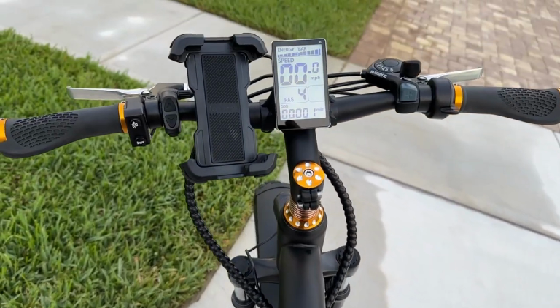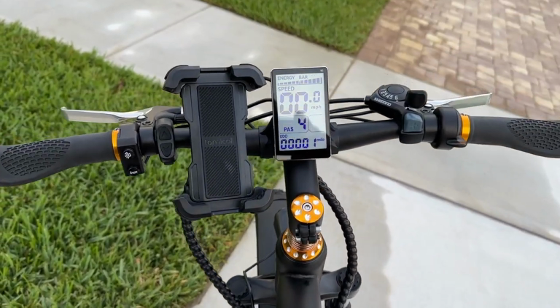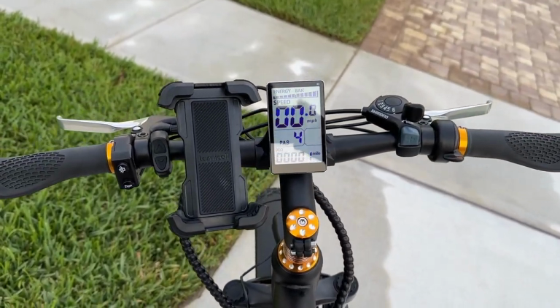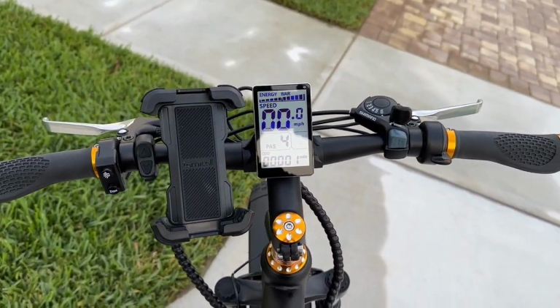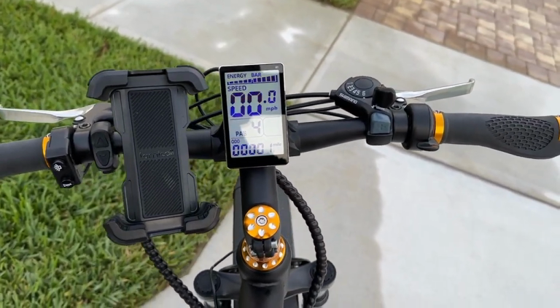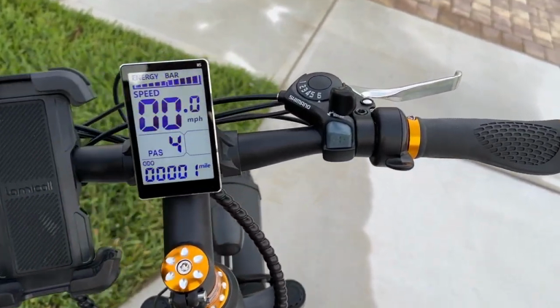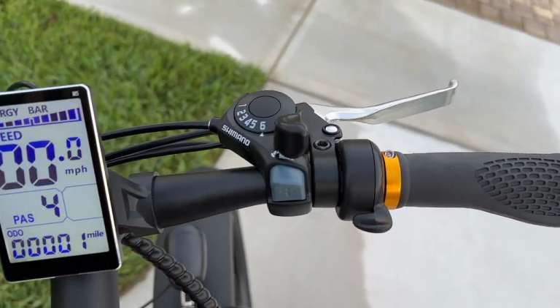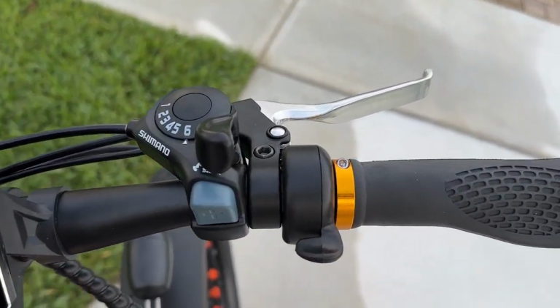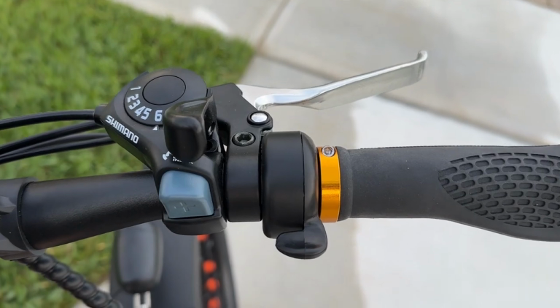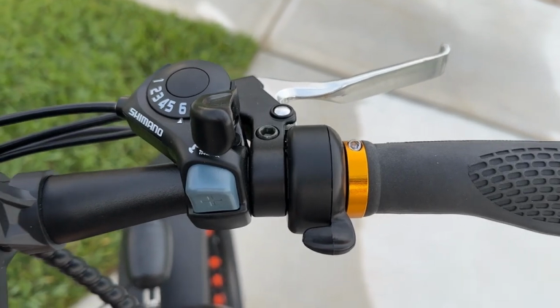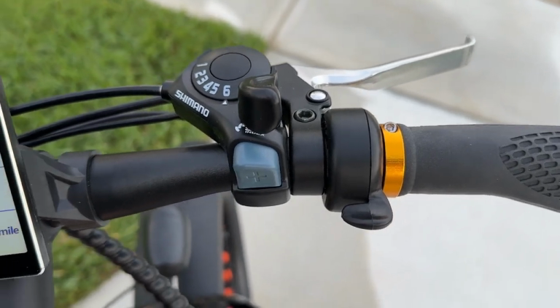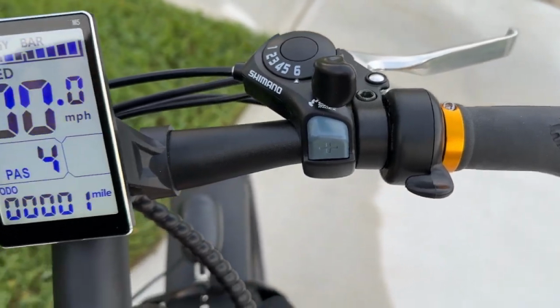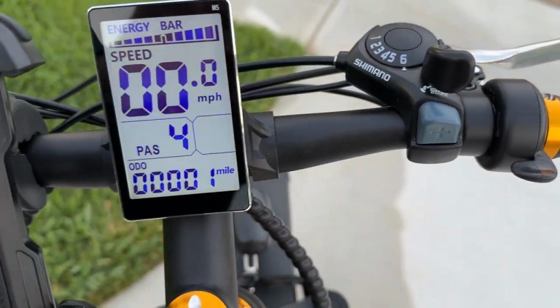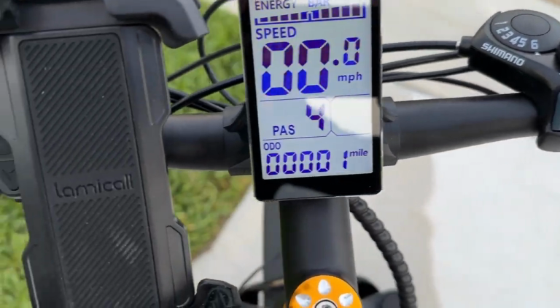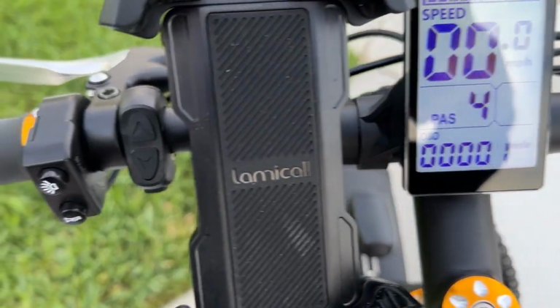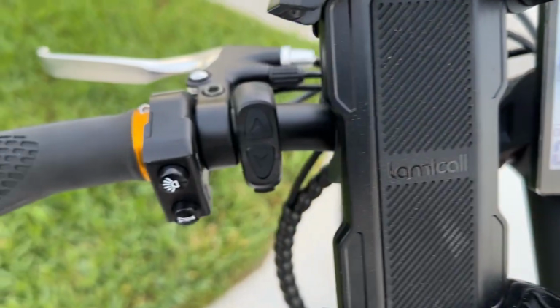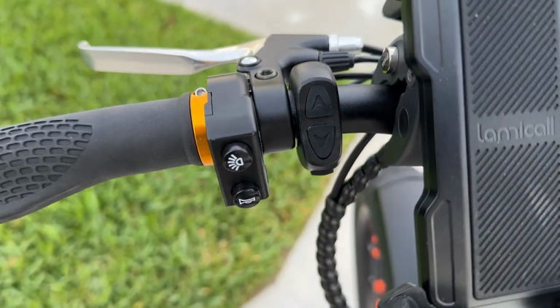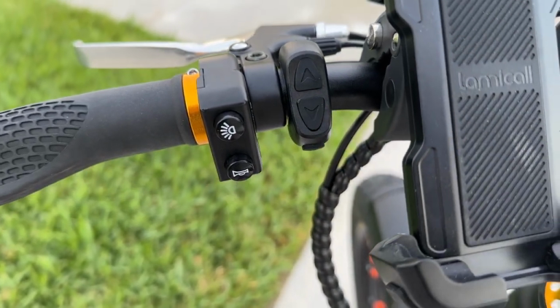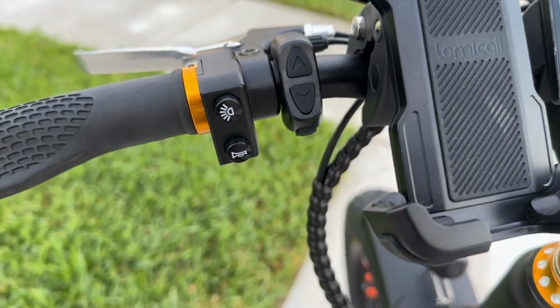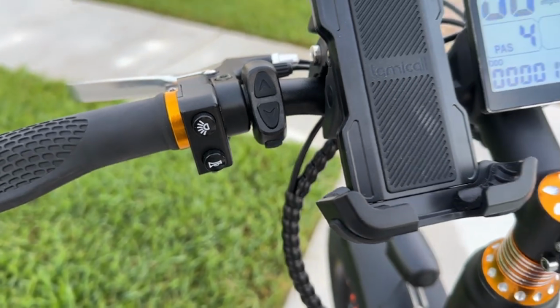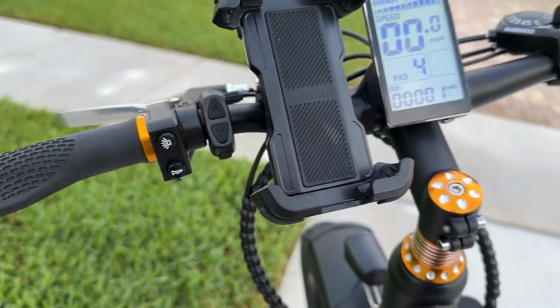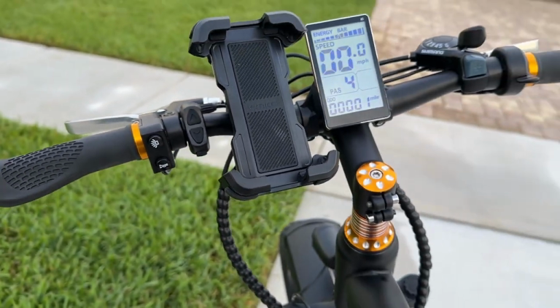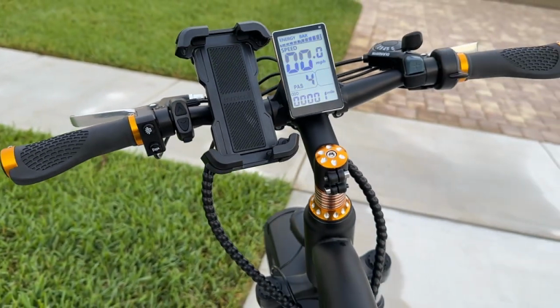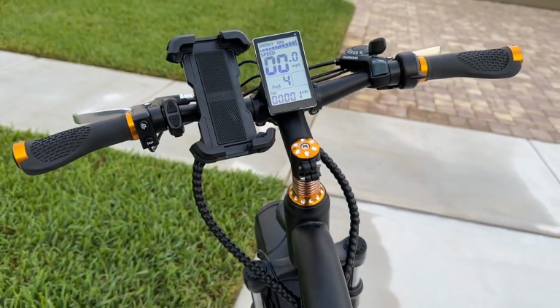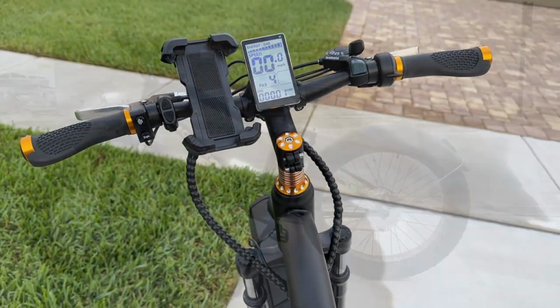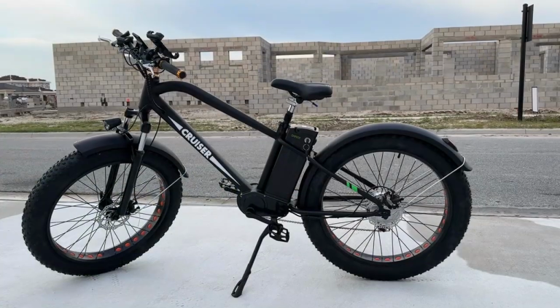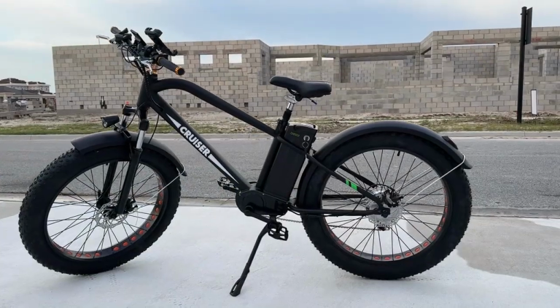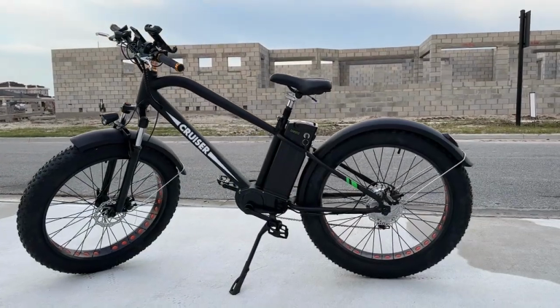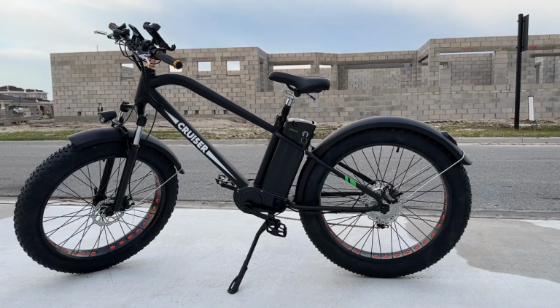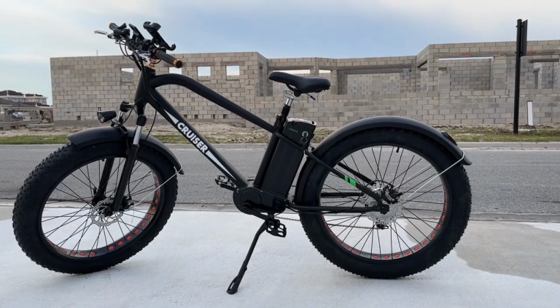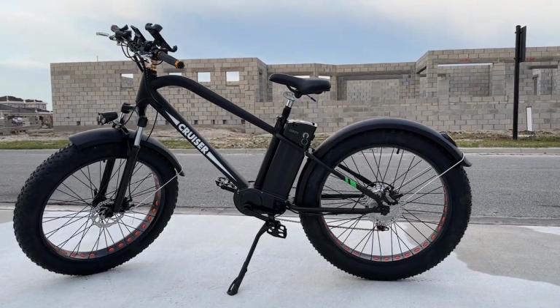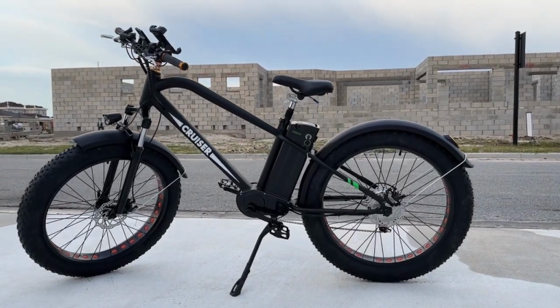A comfy seat. It's got the front headlight, a very, very nice controller too, with a thumb throttle. It's got a 6-speed Shimano shifter and 5 levels of pedal assist with a 500-watt motor. It'll get you up to about 22 miles an hour of pedal assist or throttle.